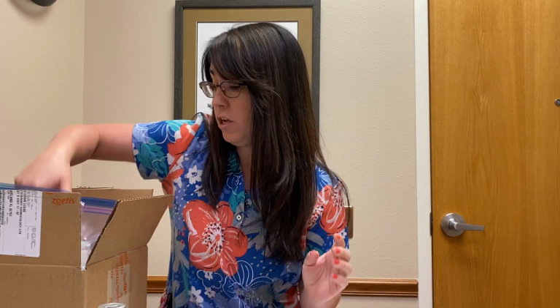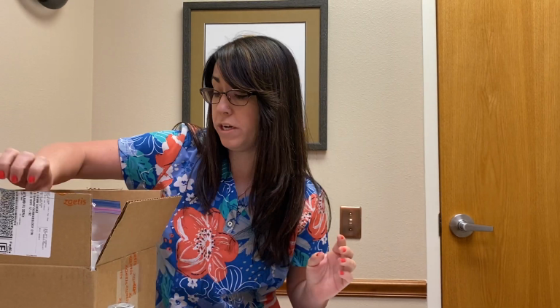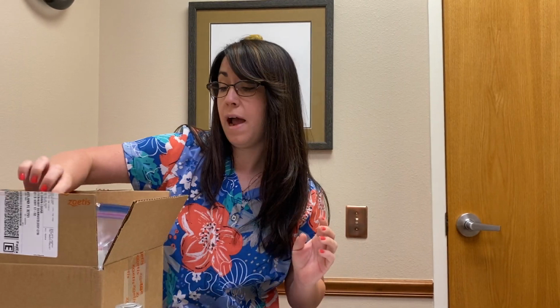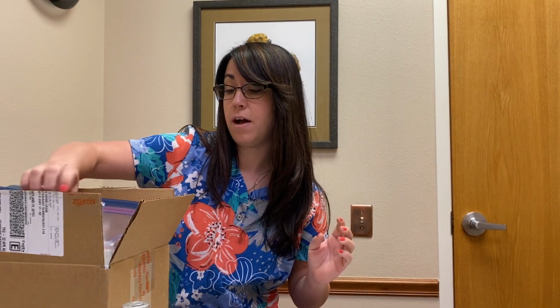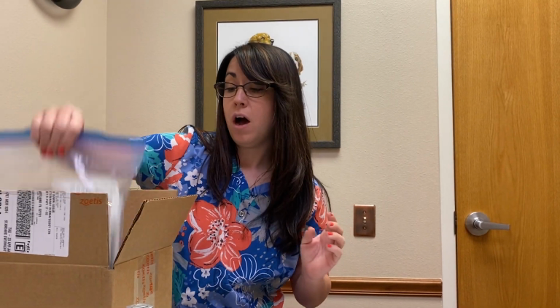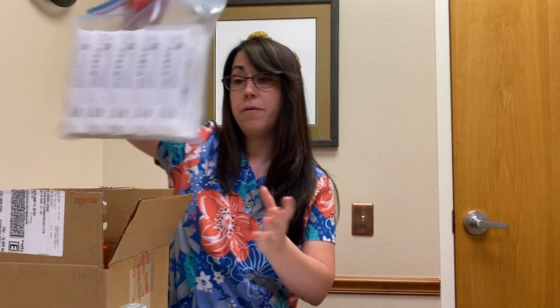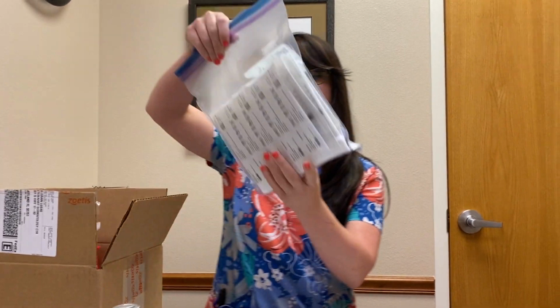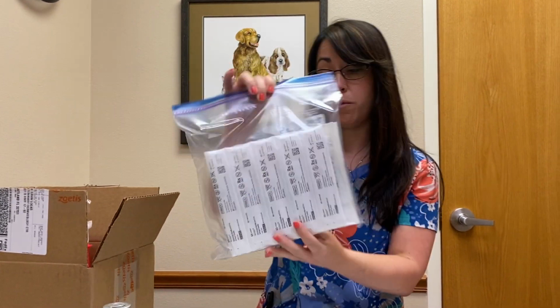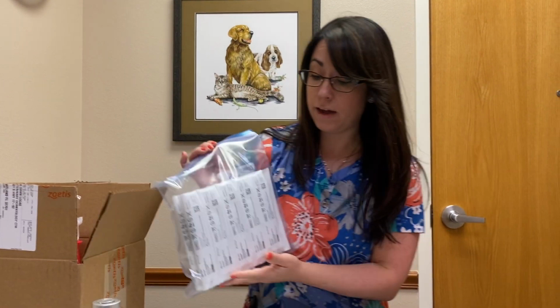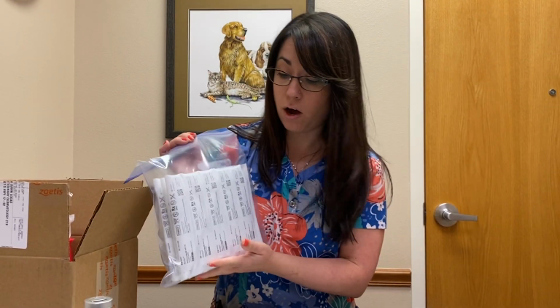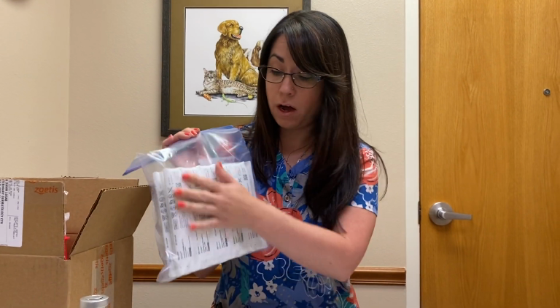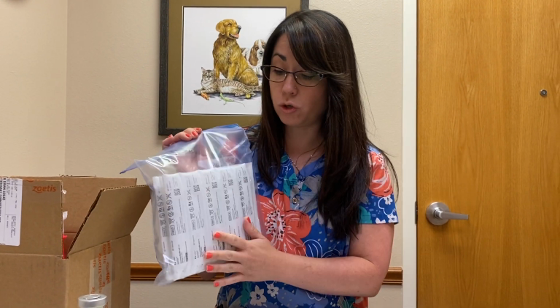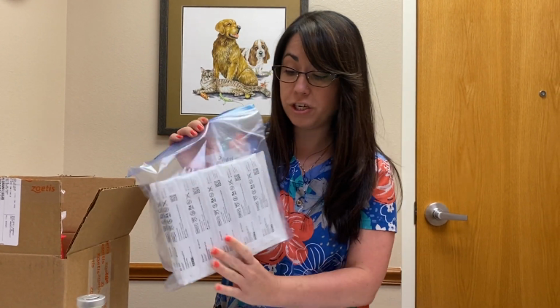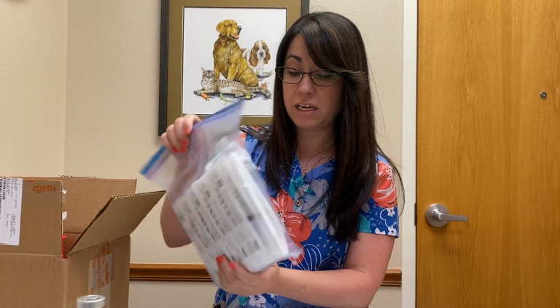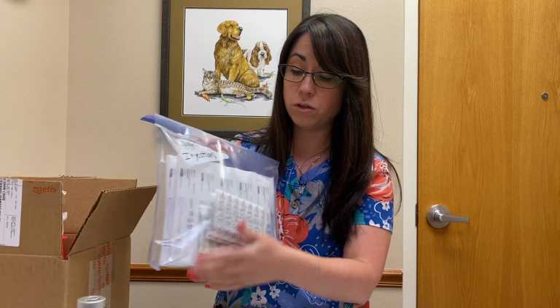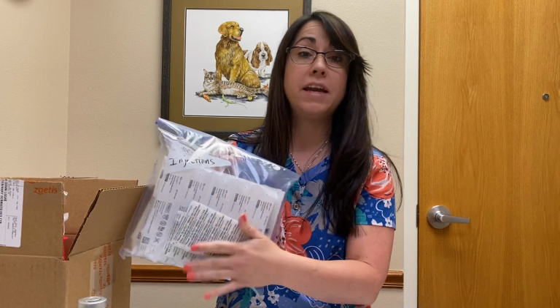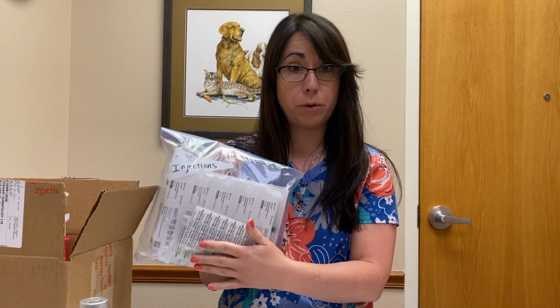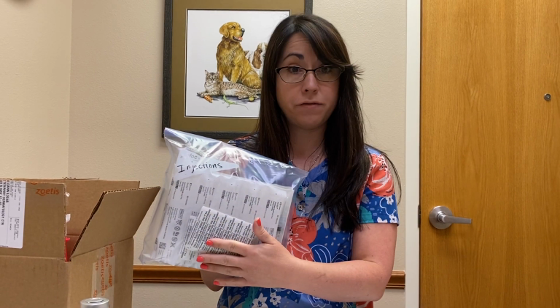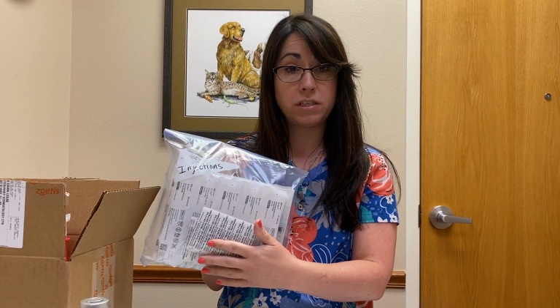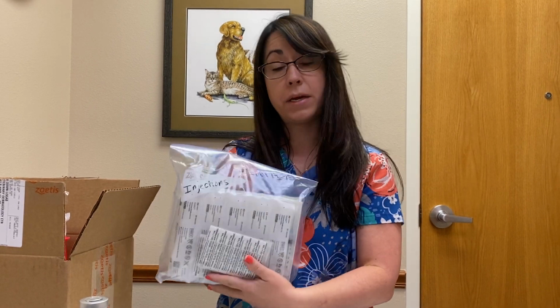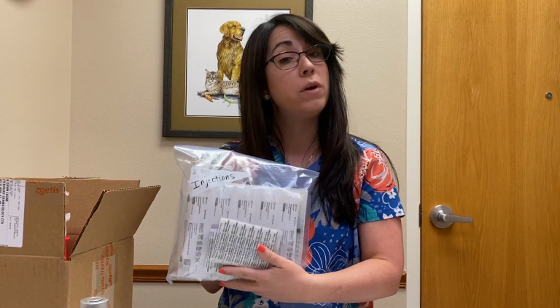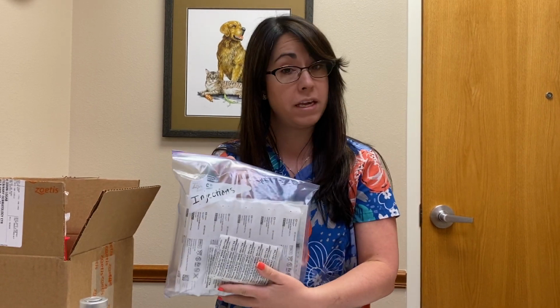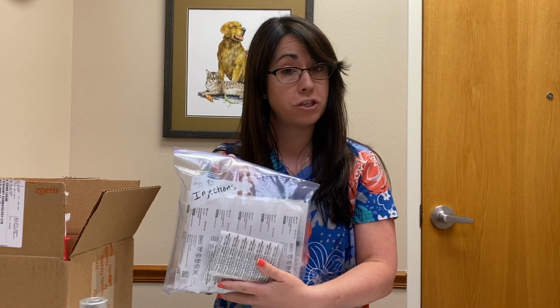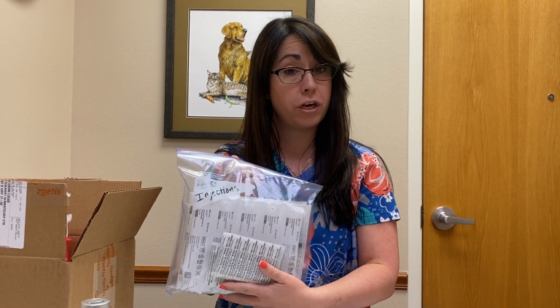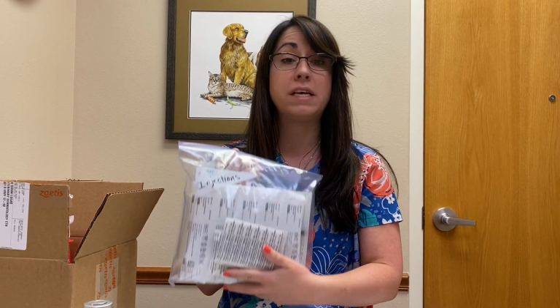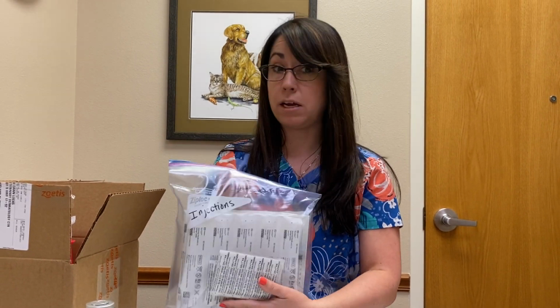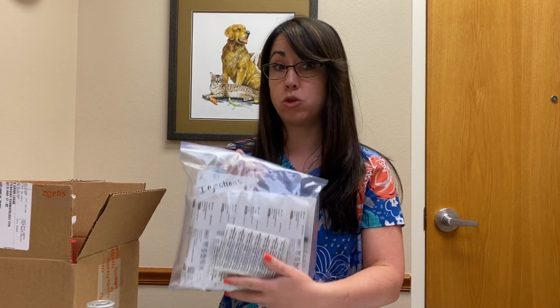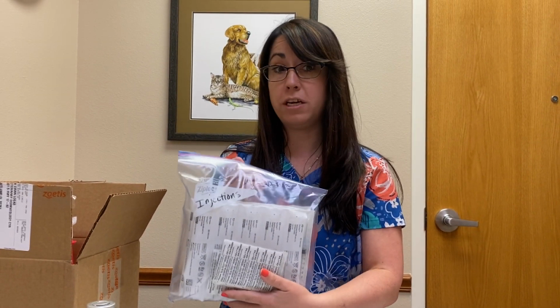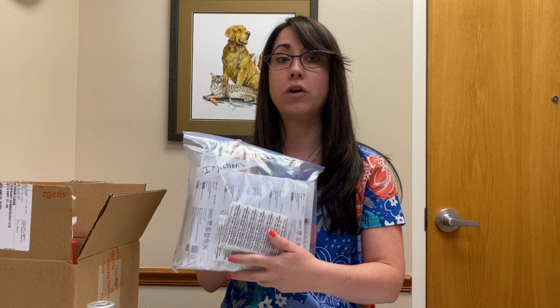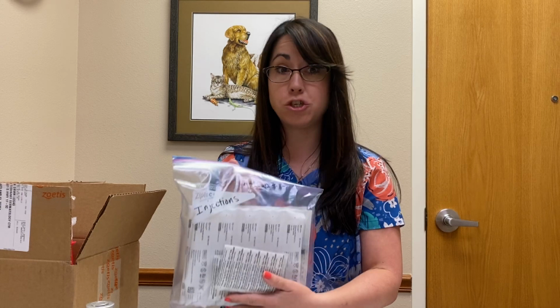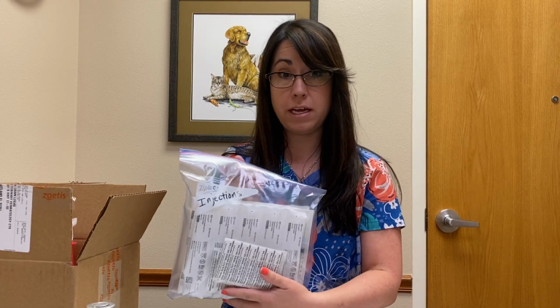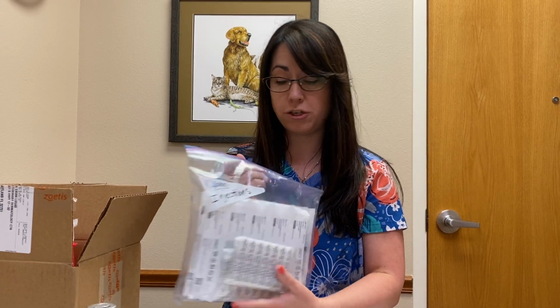You're going to have a full bag of syringes with needles and a separate set of needles, and that's because when you give the injection you're going to use a separate syringe and needle for each of the injections.